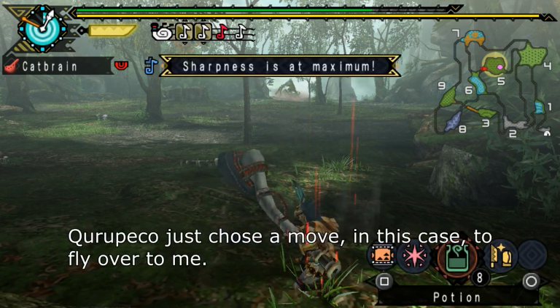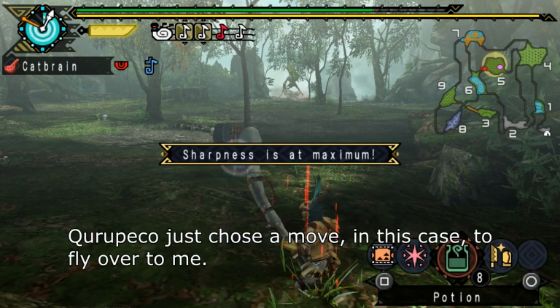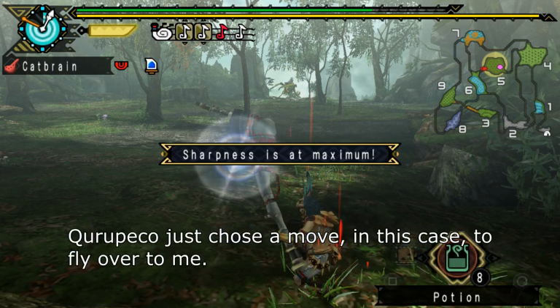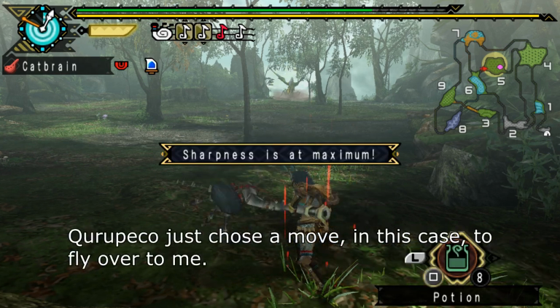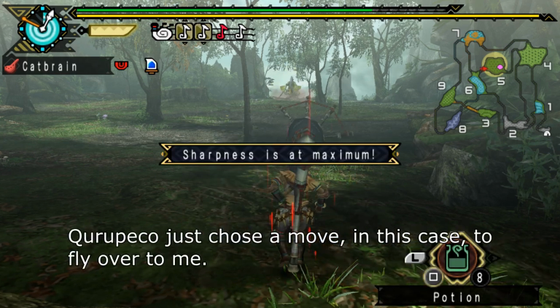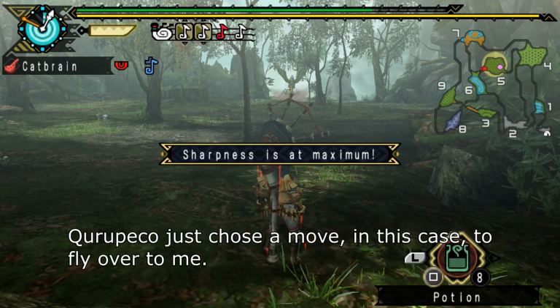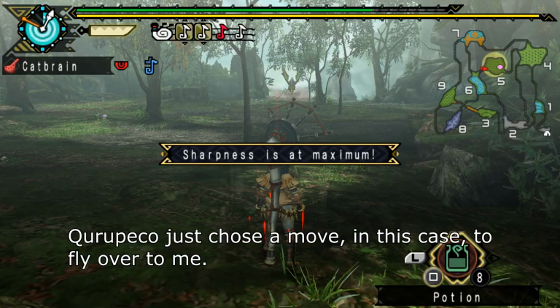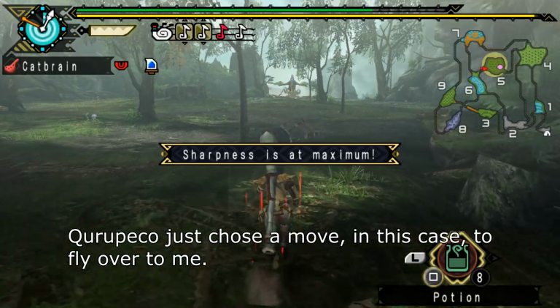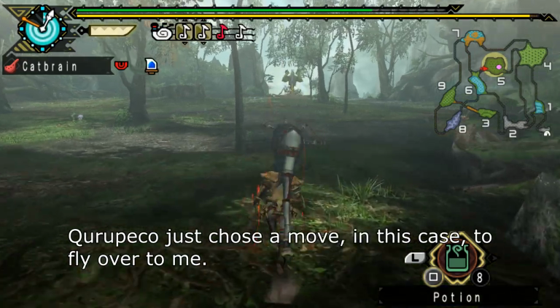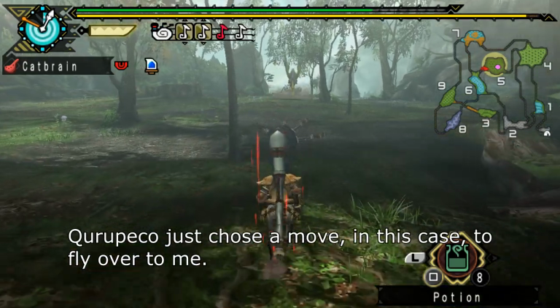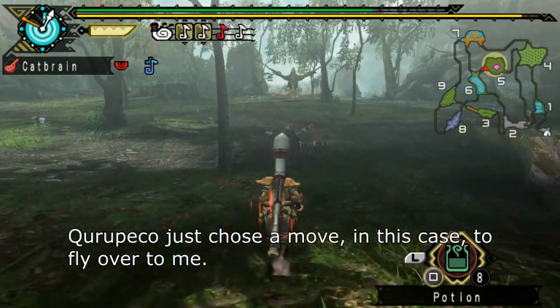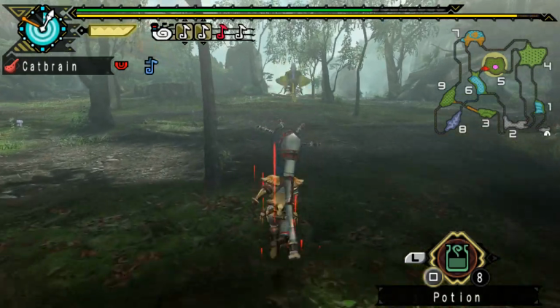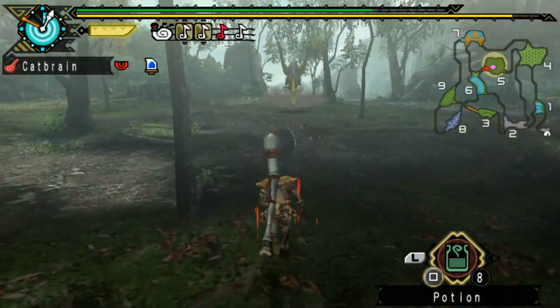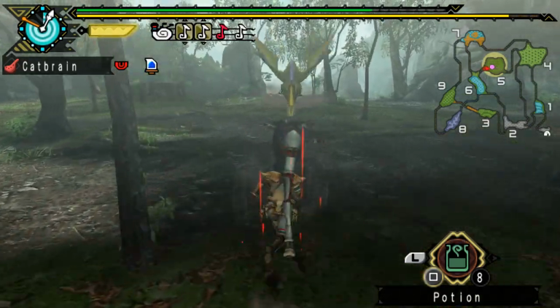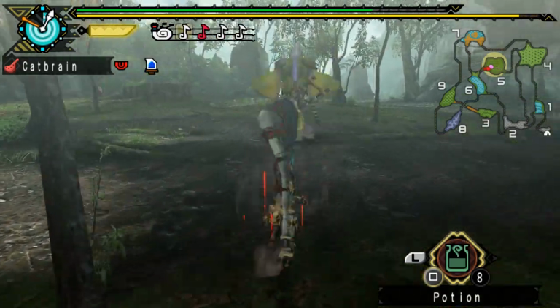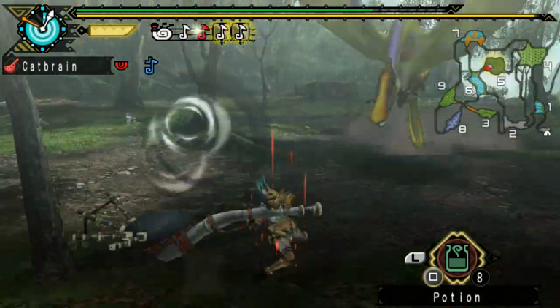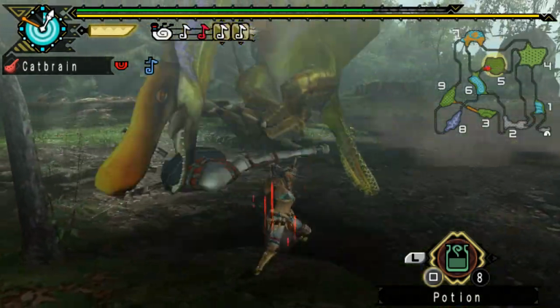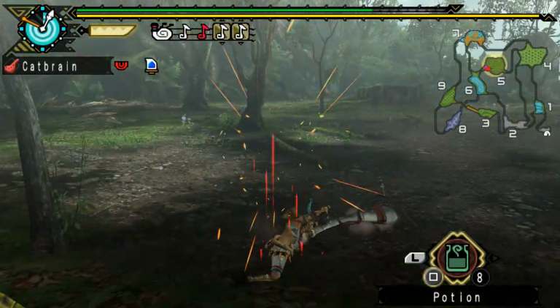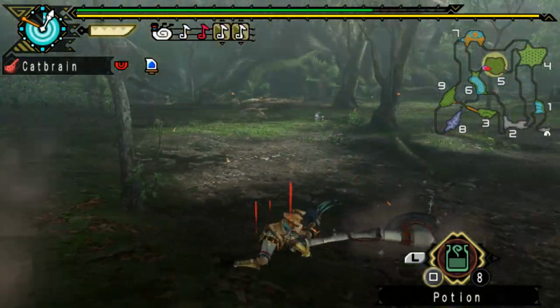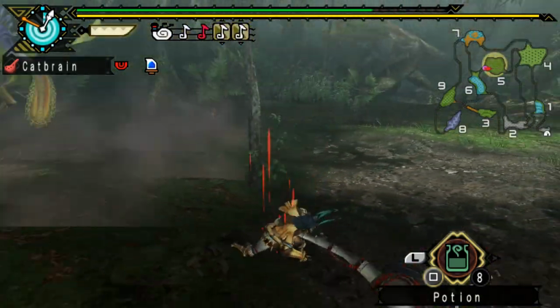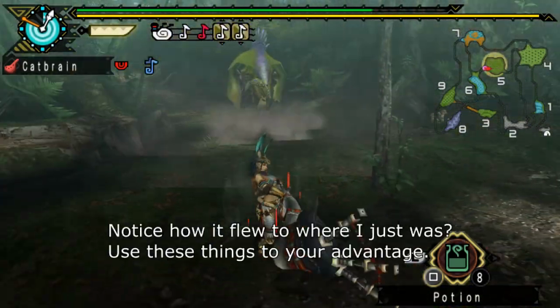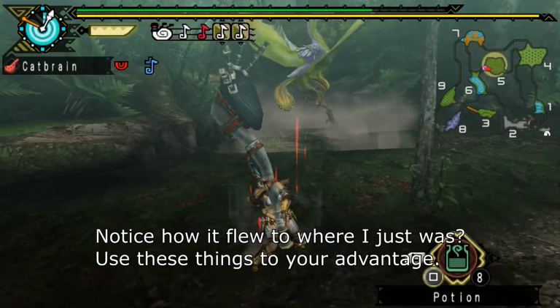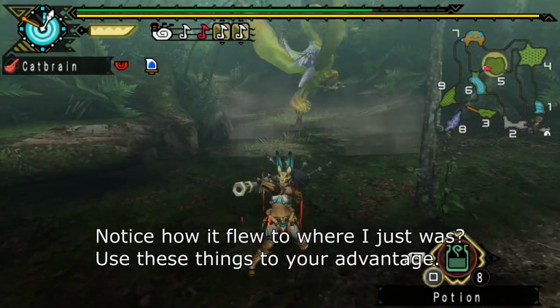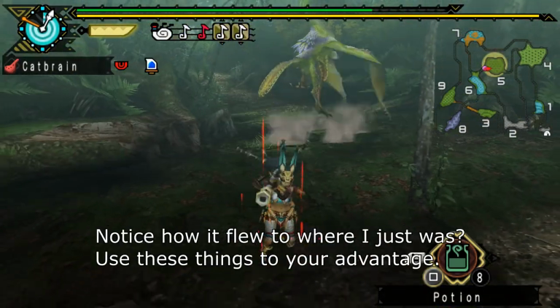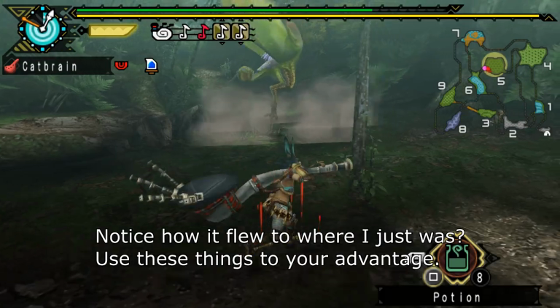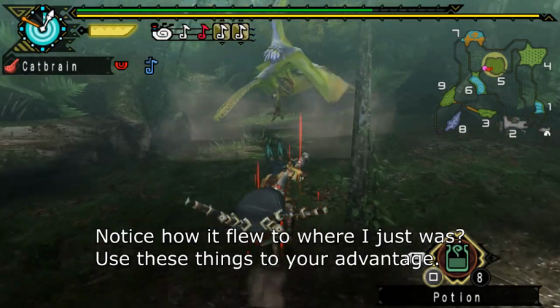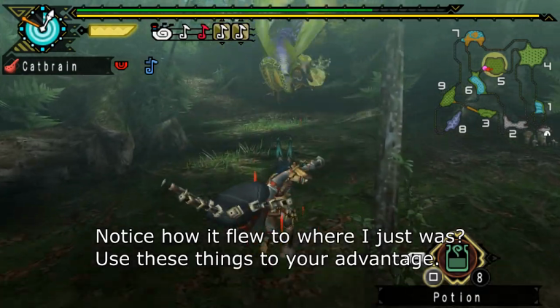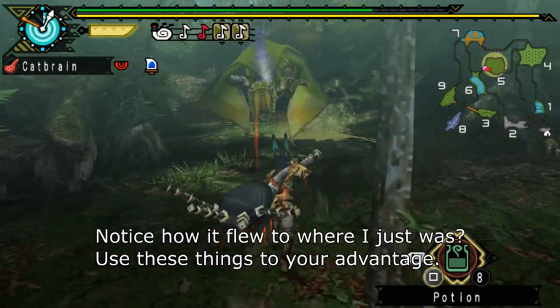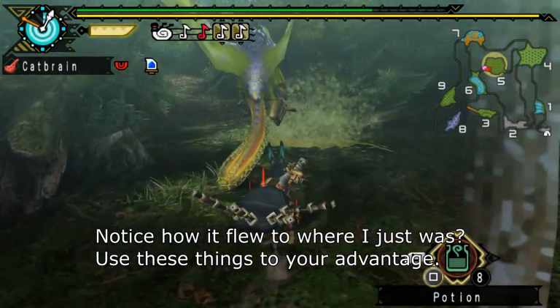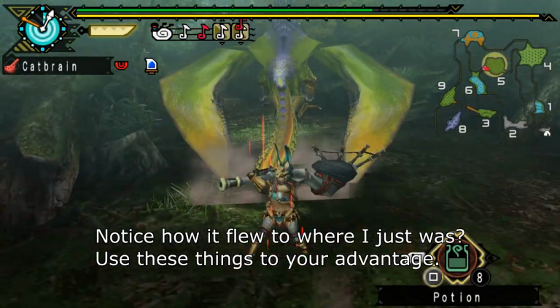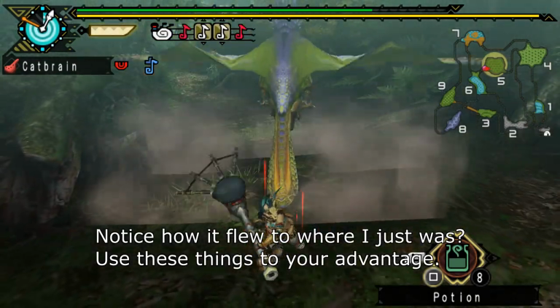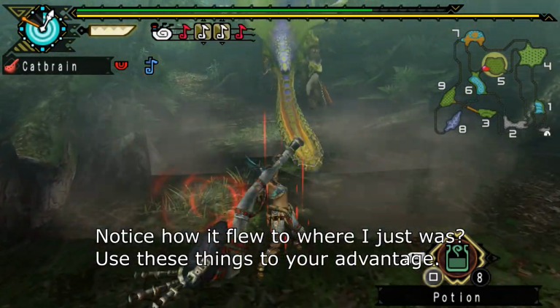Kuropeko just chose a move — in this case, to fly over to me. Notice how it flew to where I just was? Use these things to your advantage.